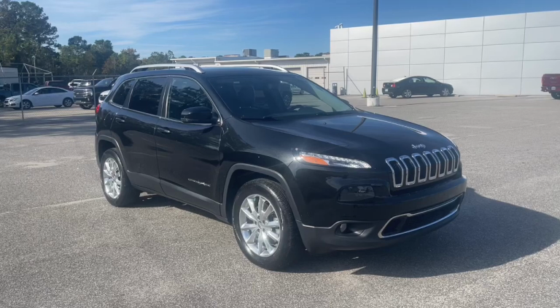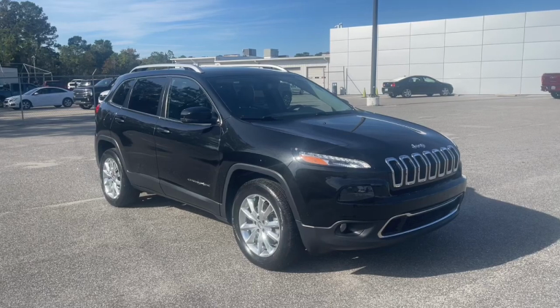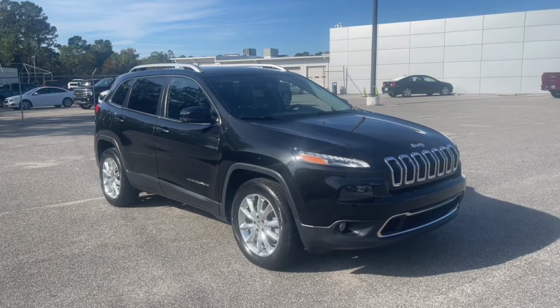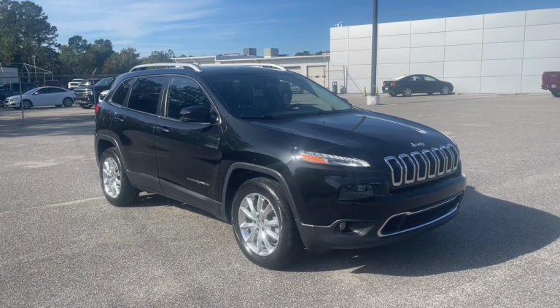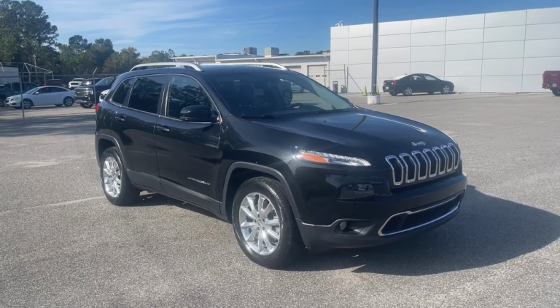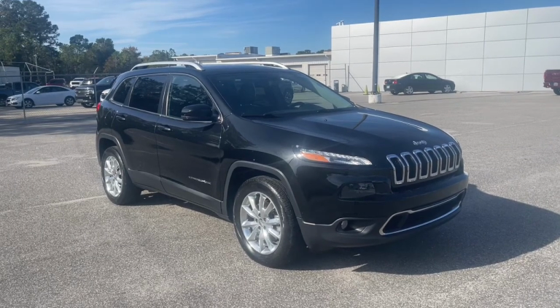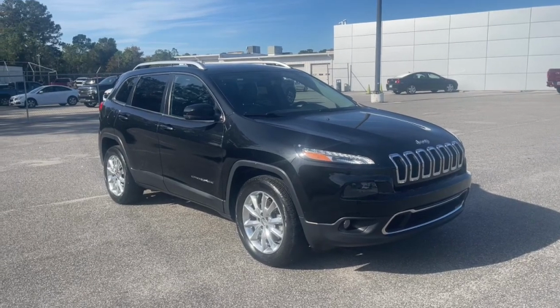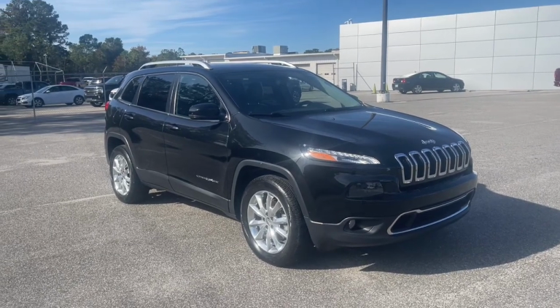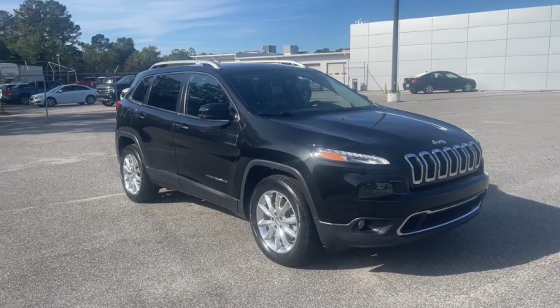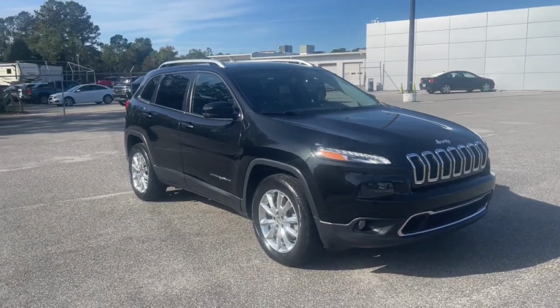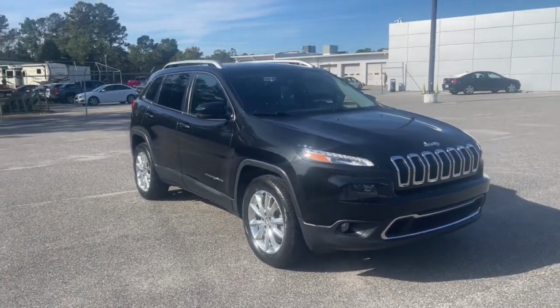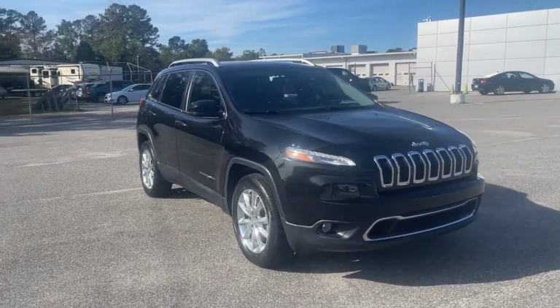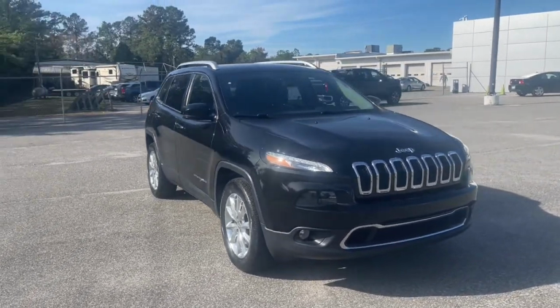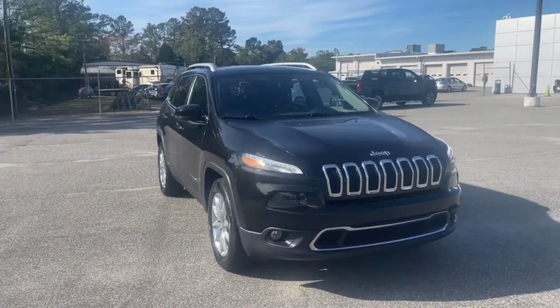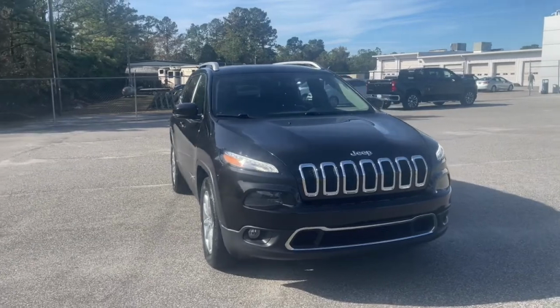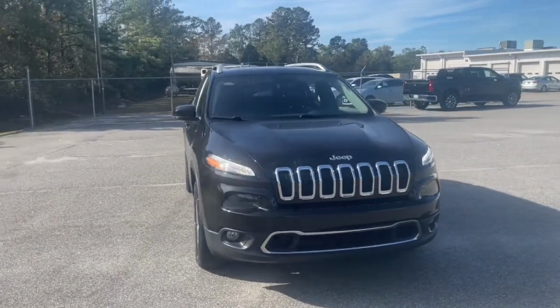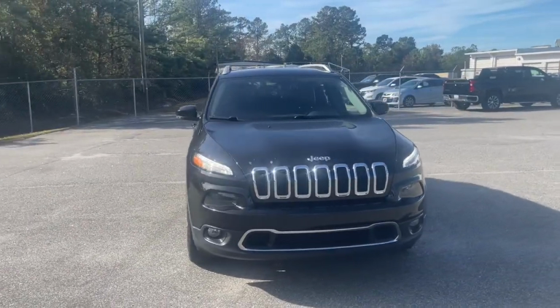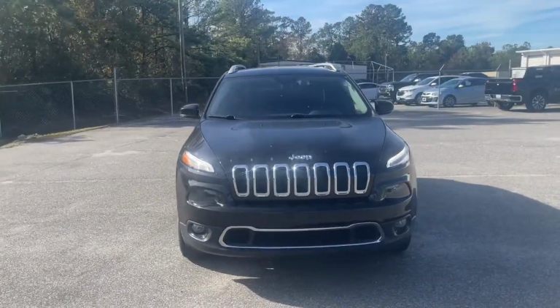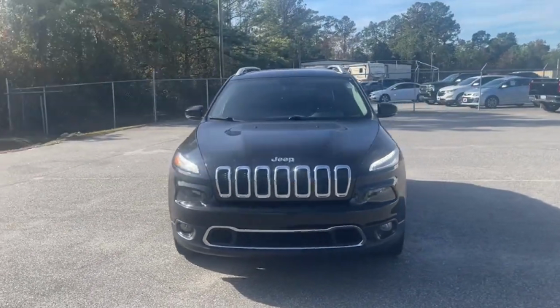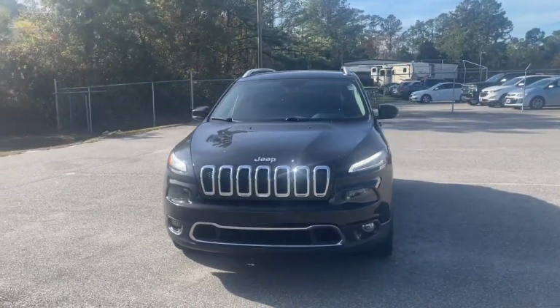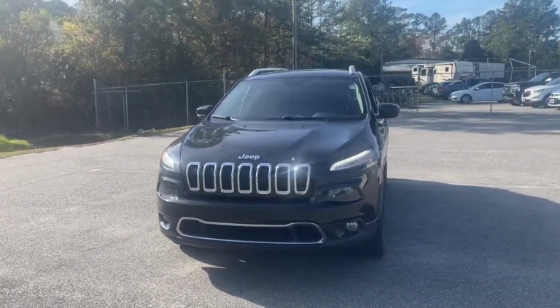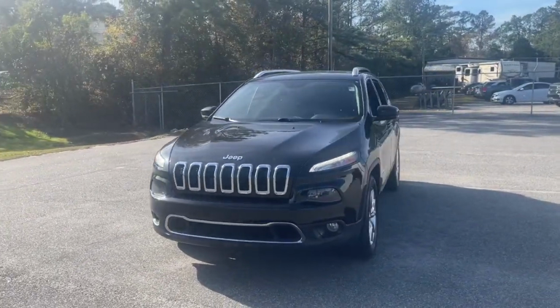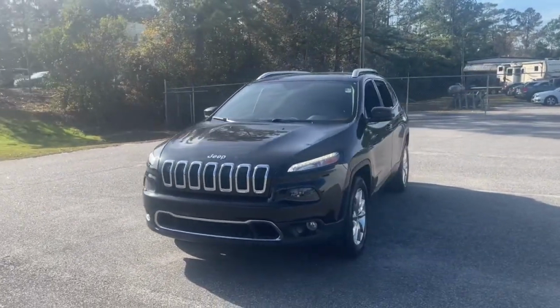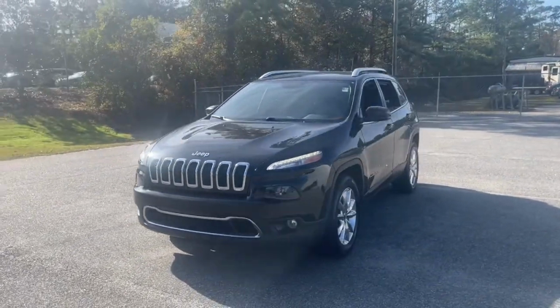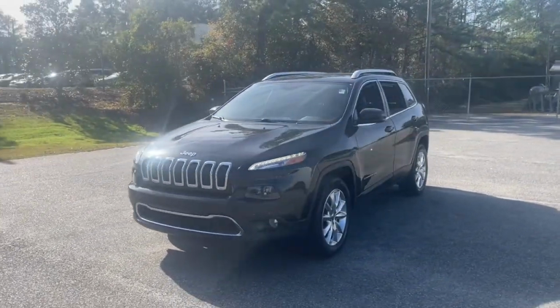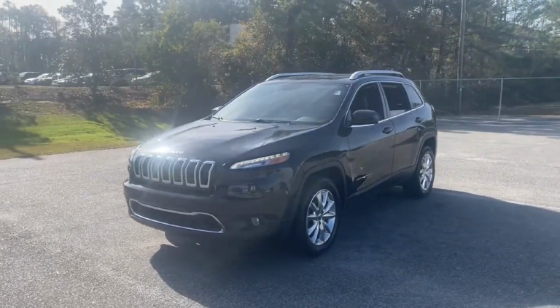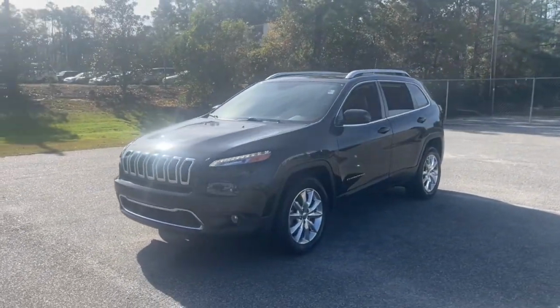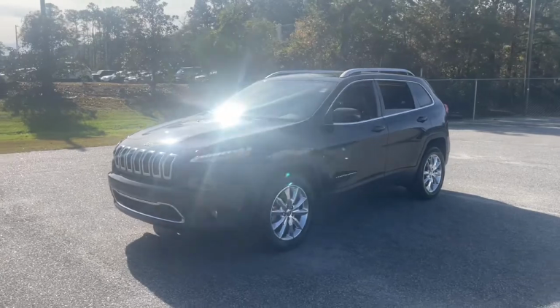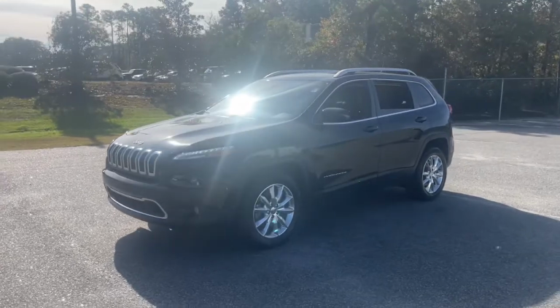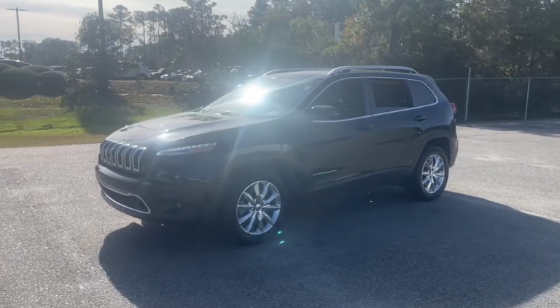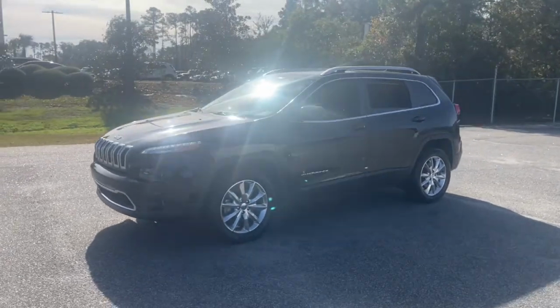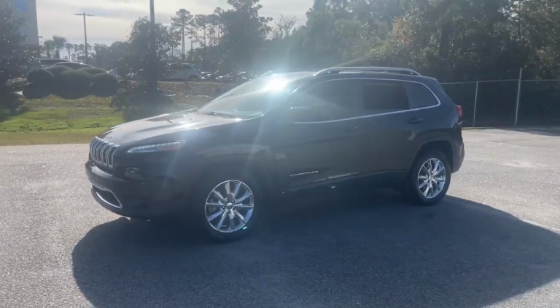Enjoy the view of this 2016 Jeep Cherokee. This vehicle is an outstanding buy with fewer than 35,000 miles on the odometer. The Cherokee has your back on all your adventures.